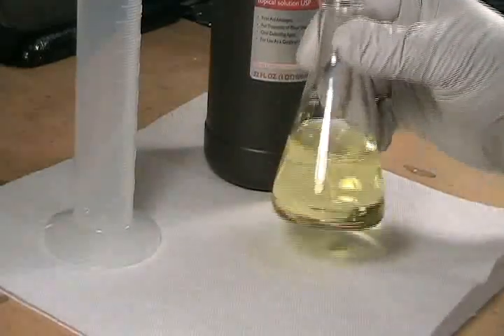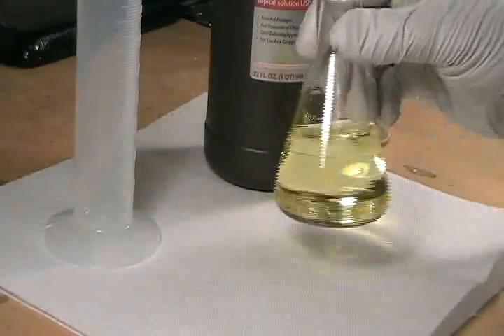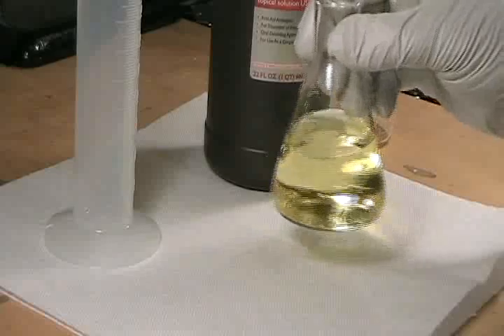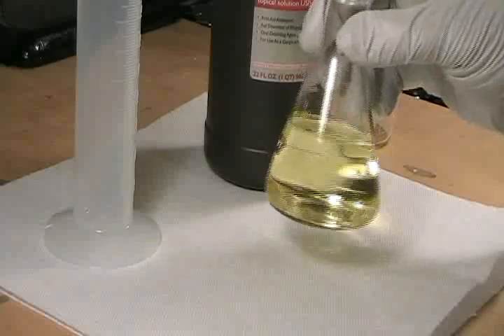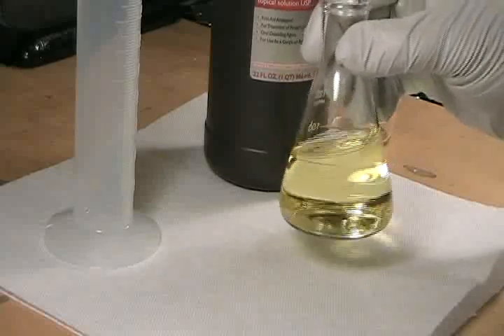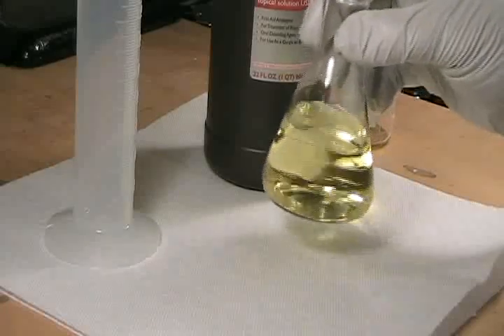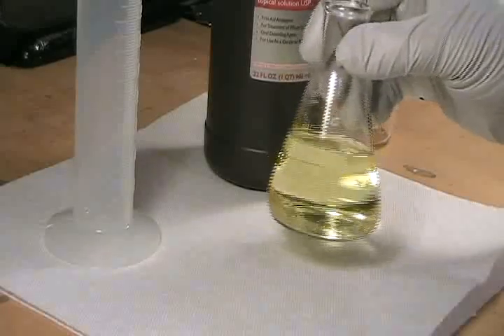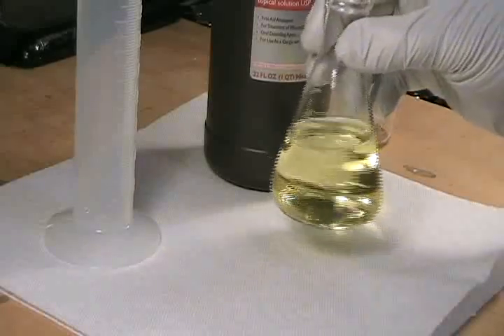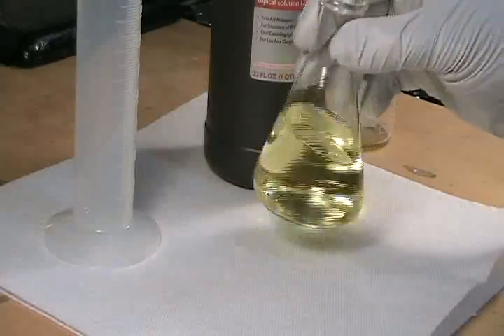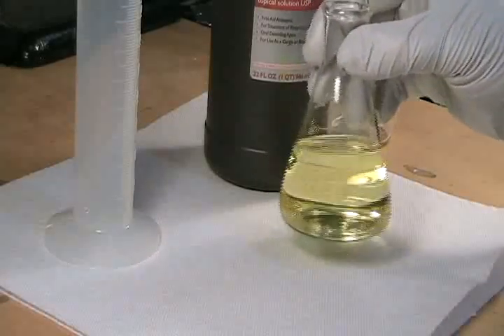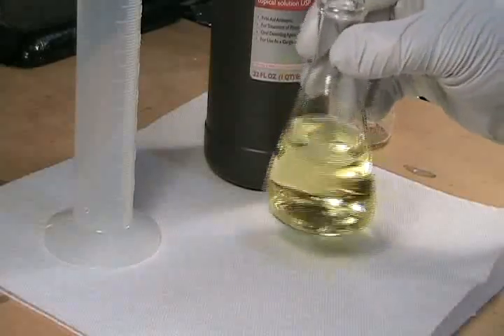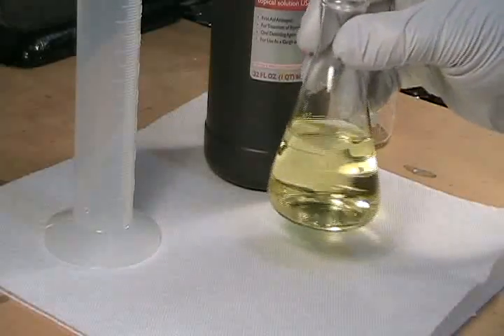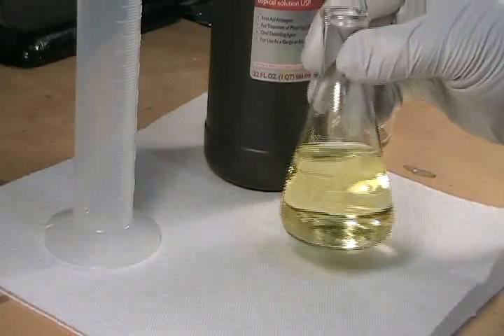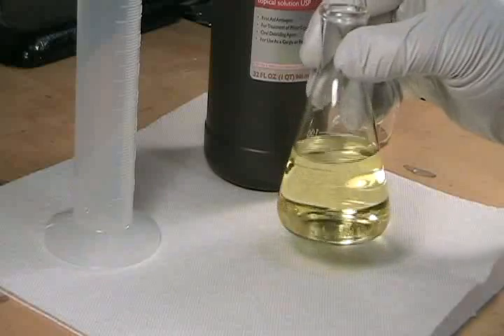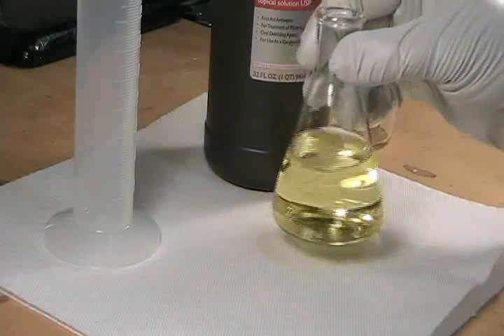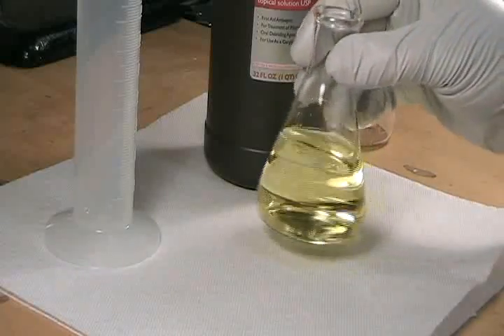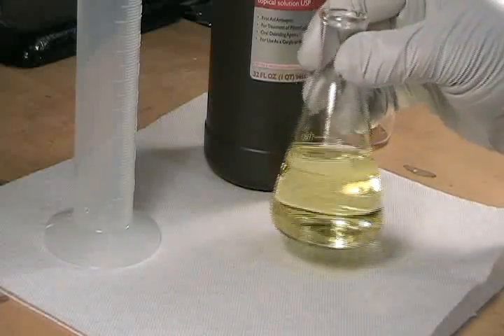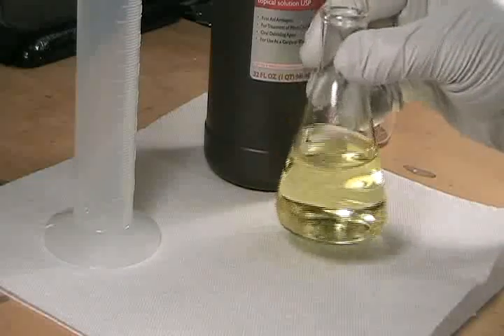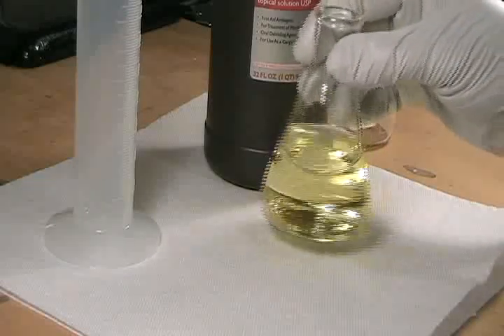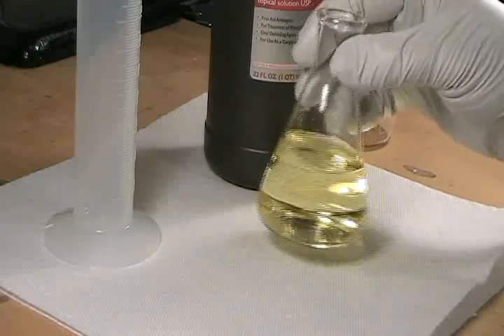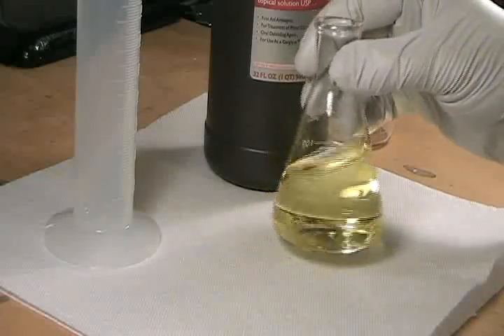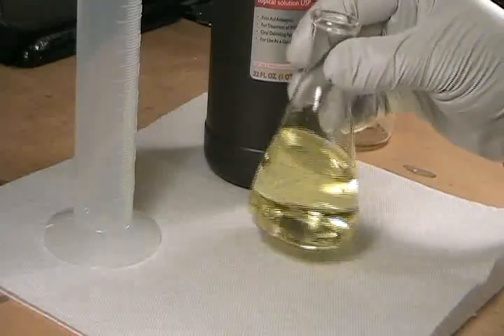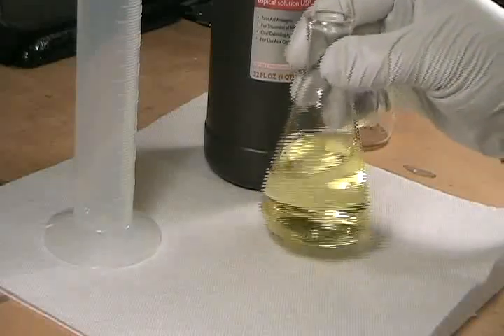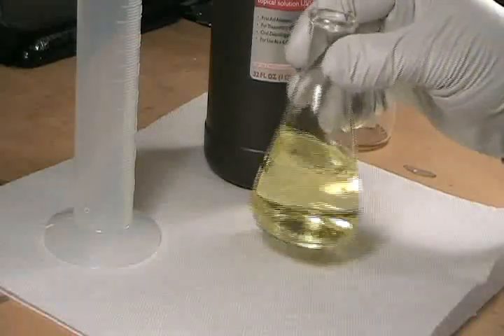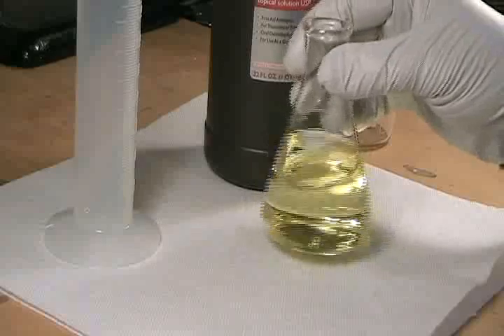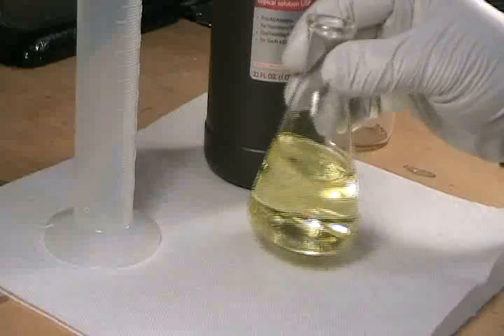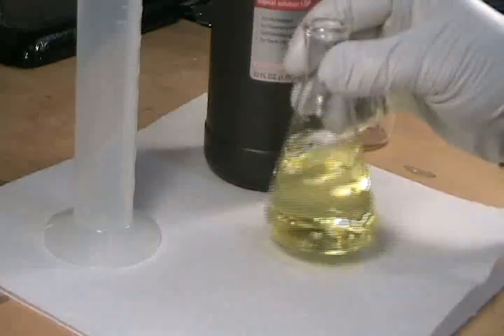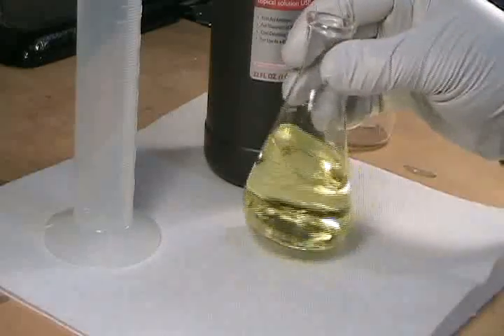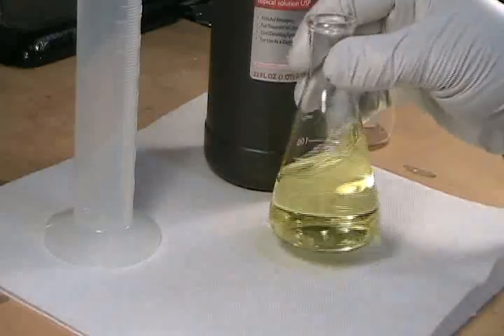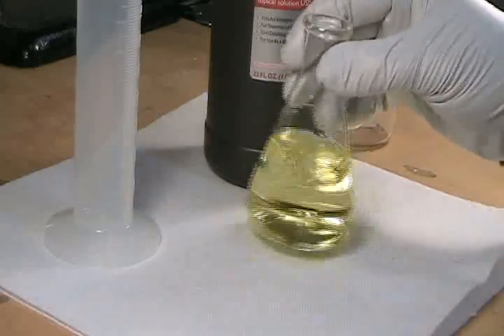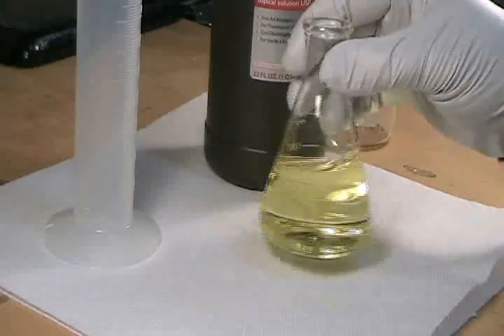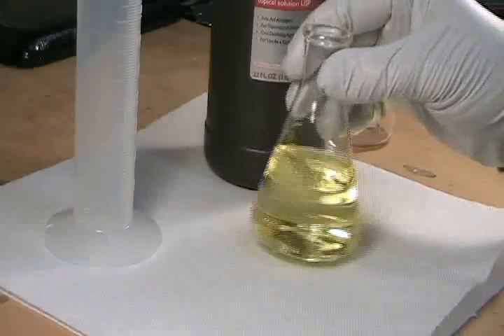For the first few seconds, nothing appears to happen. As the reaction proceeds, the solution assumes a gradually deeper yellow color as the bromide ions are oxidized to elemental bromine. We'll allow this to sit for the reaction to continue to completion.